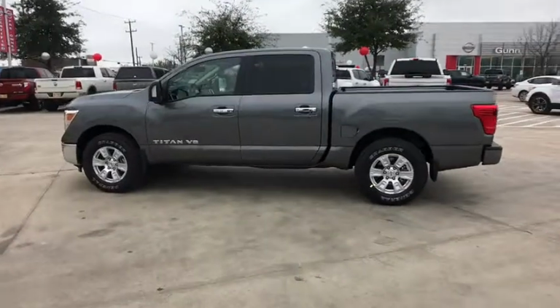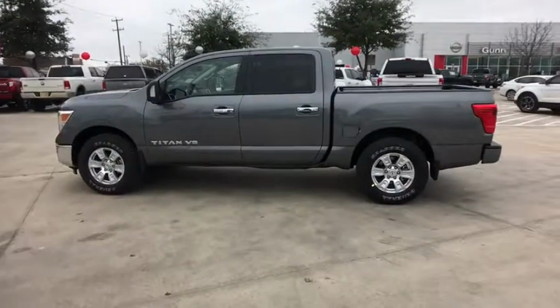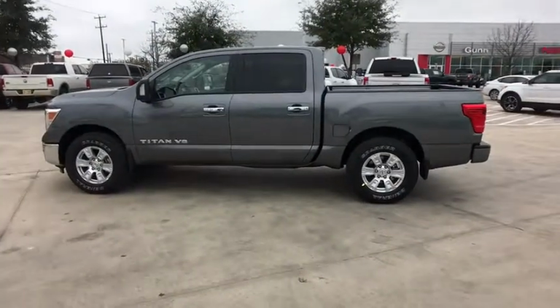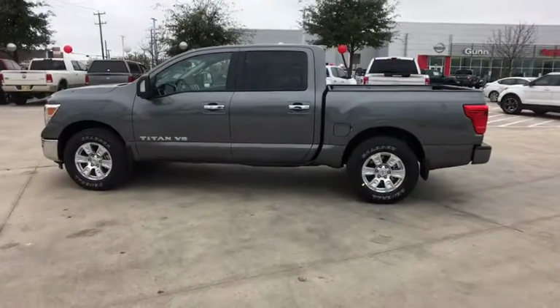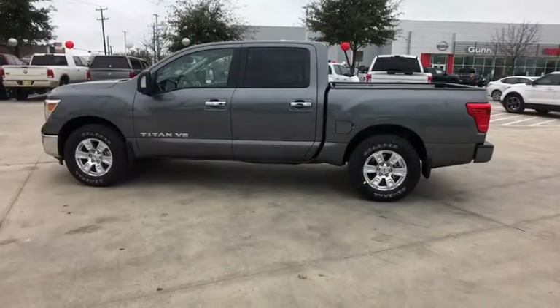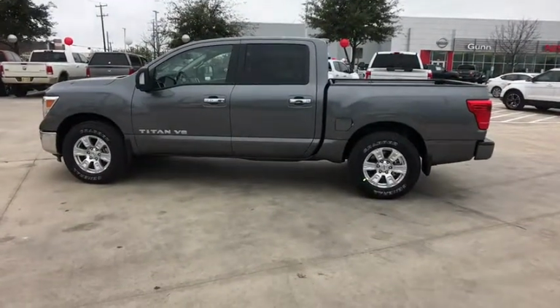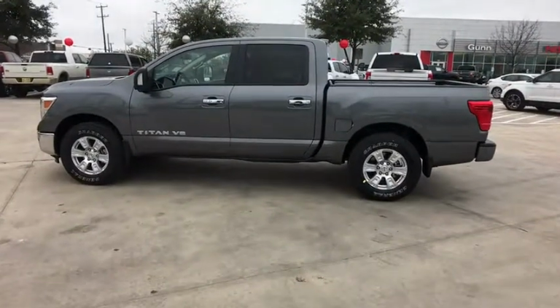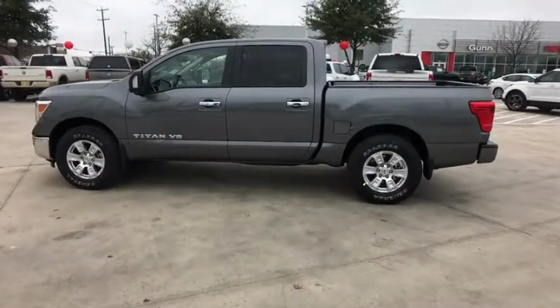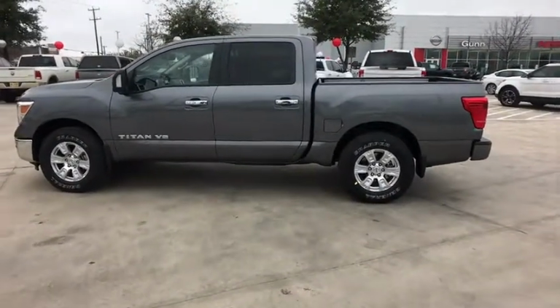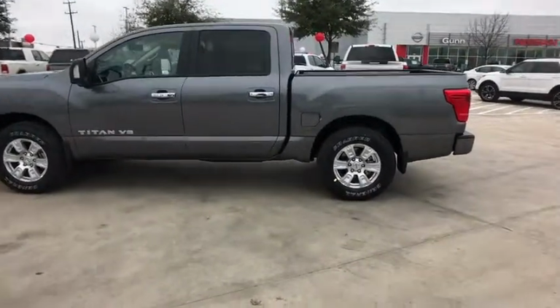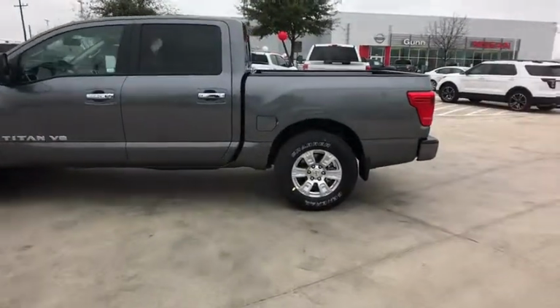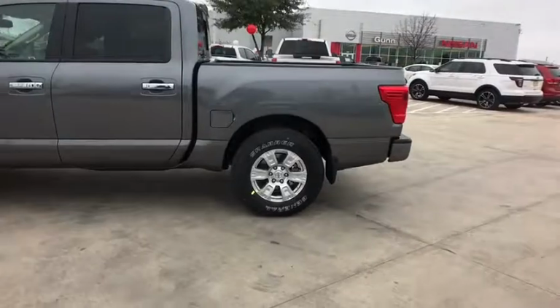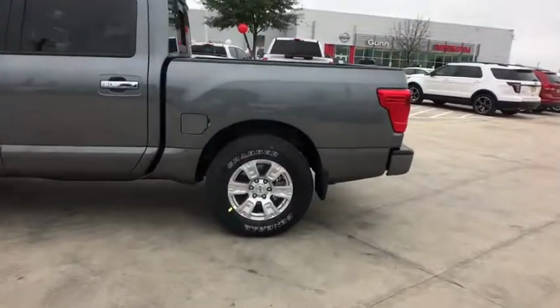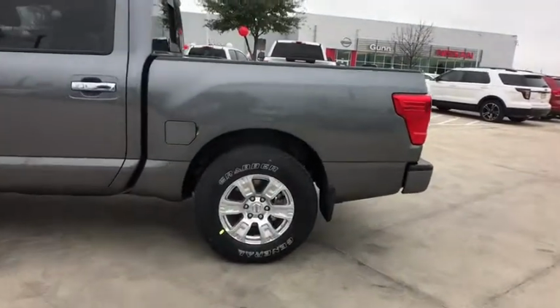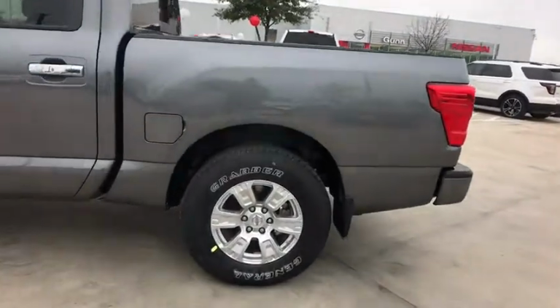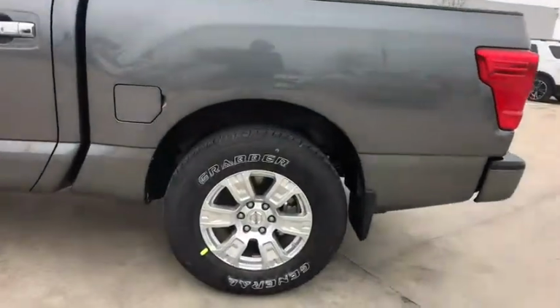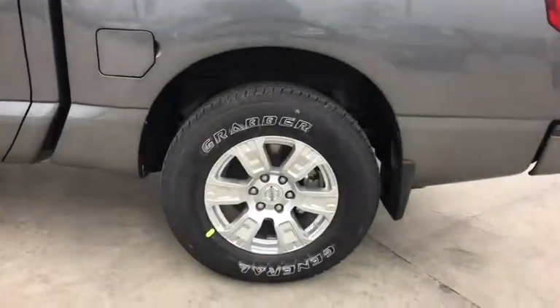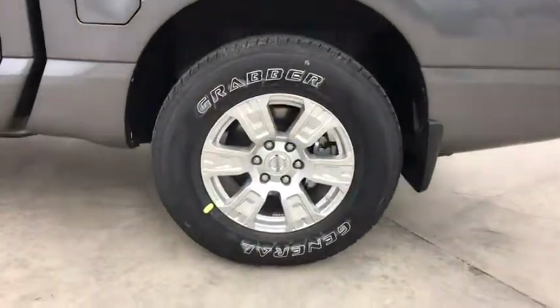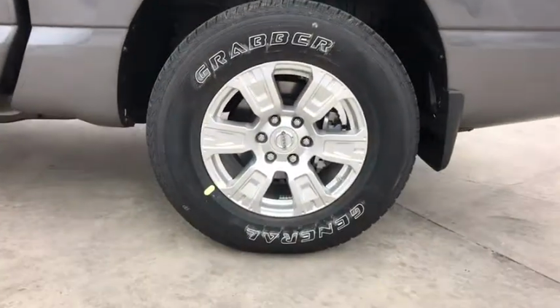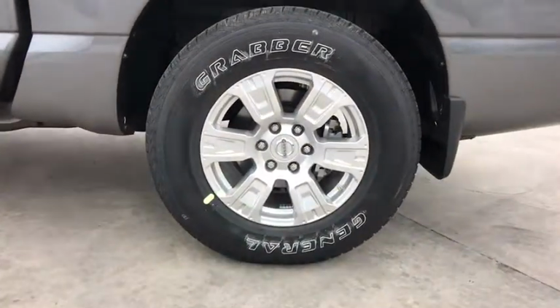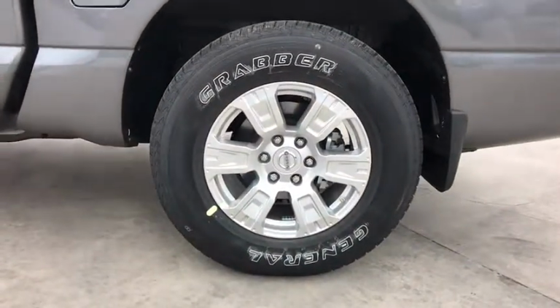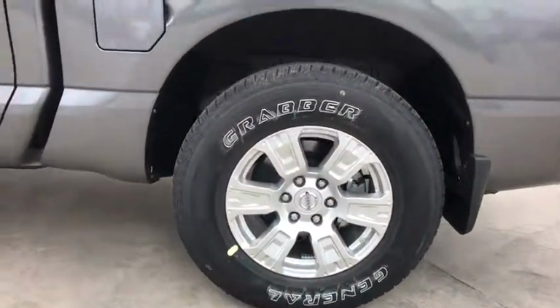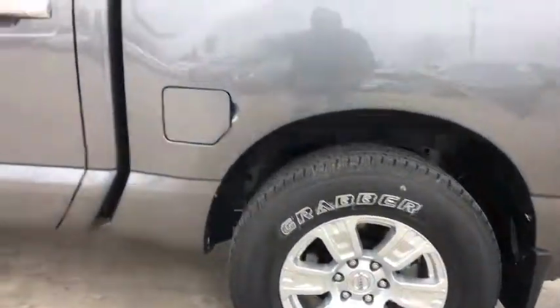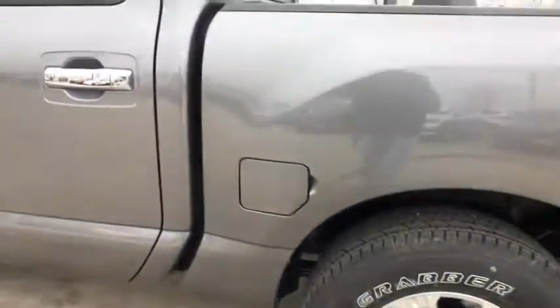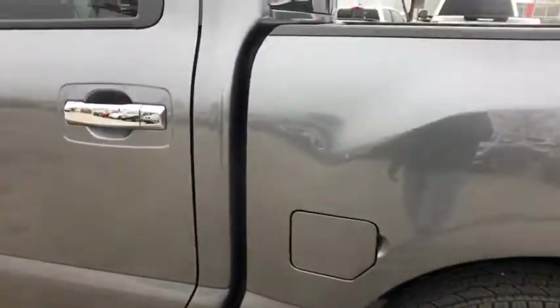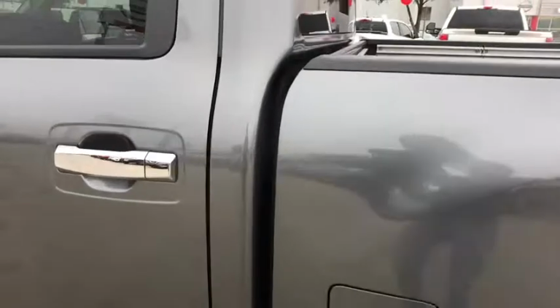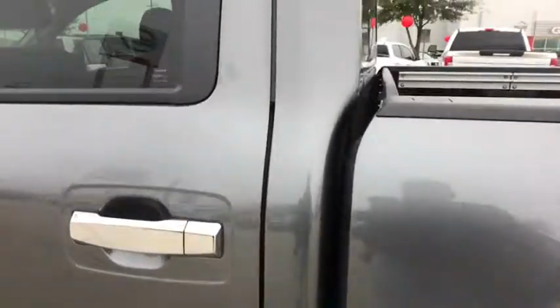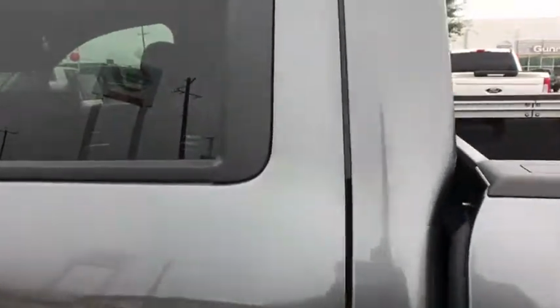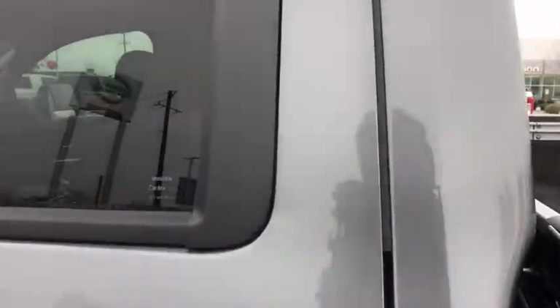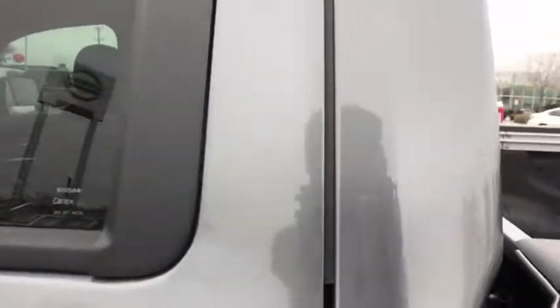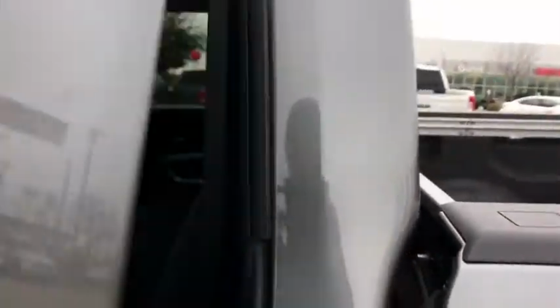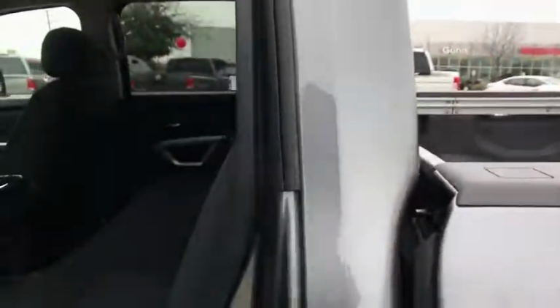Stability control, steering wheel audio controls, keyless entry, traction control, anti-lock braking system, backup camera, Bluetooth, power steering, adjustable steering wheel, cruise control, keyless start.